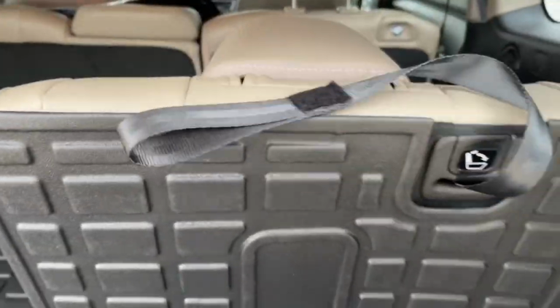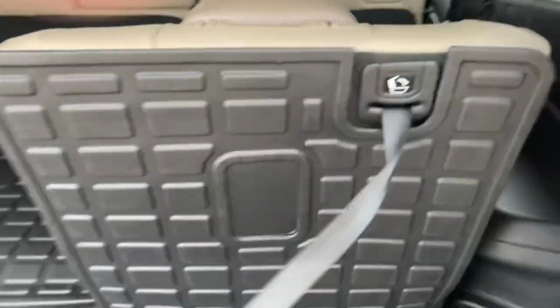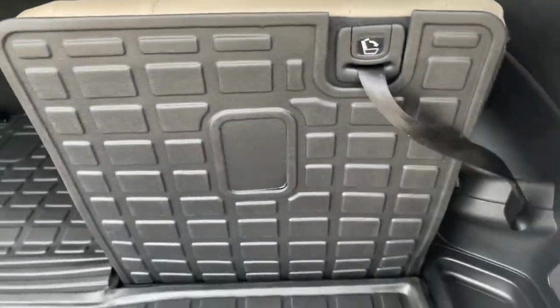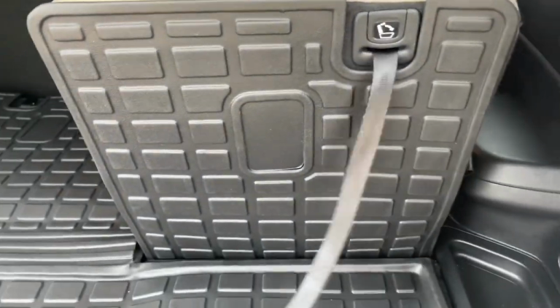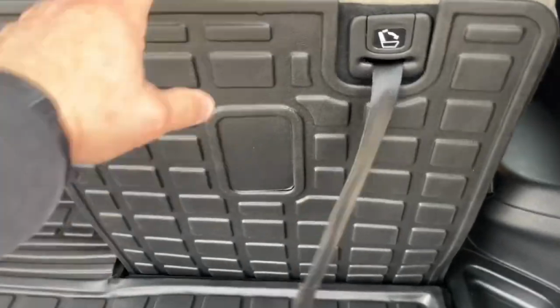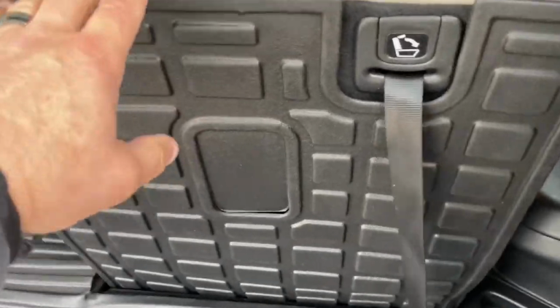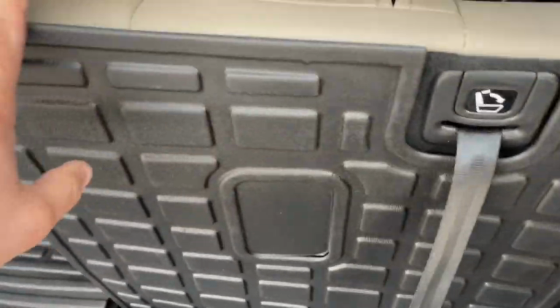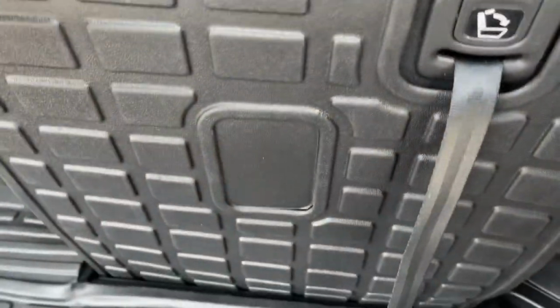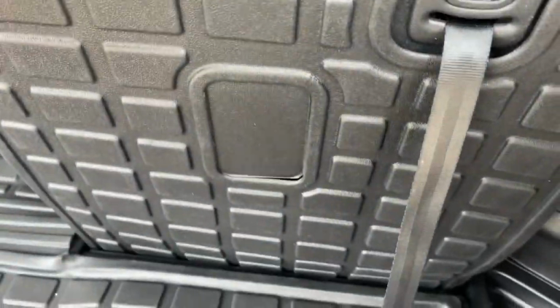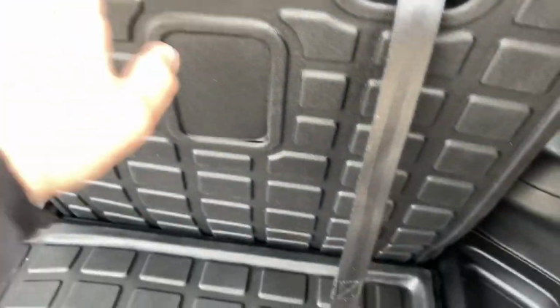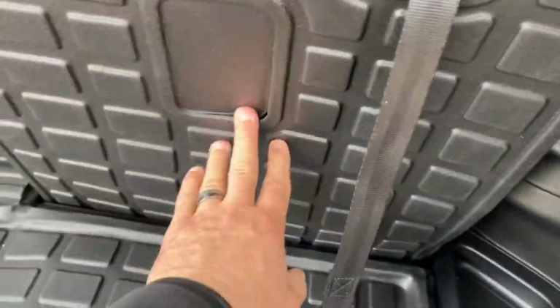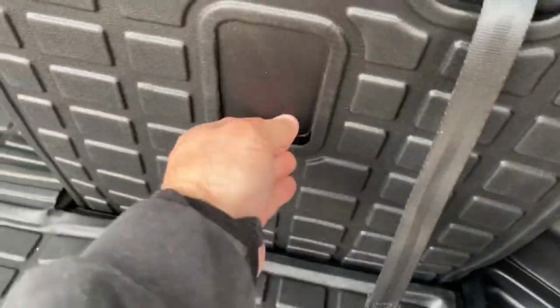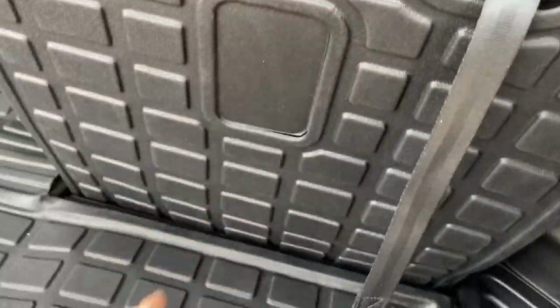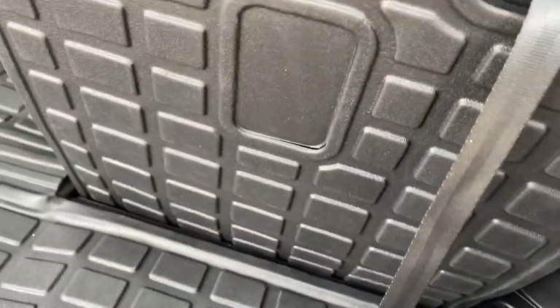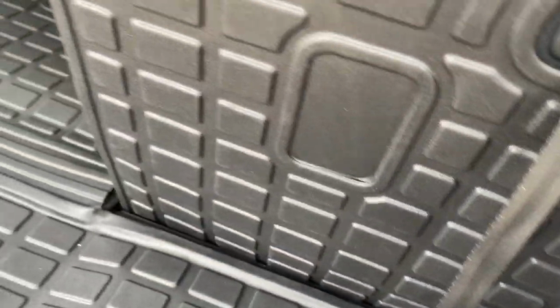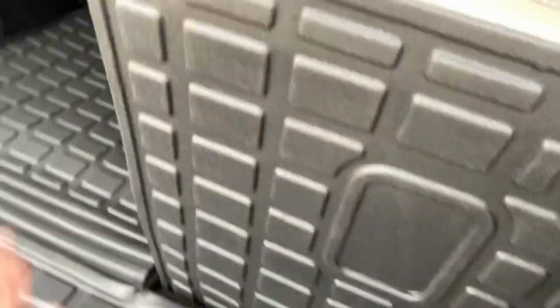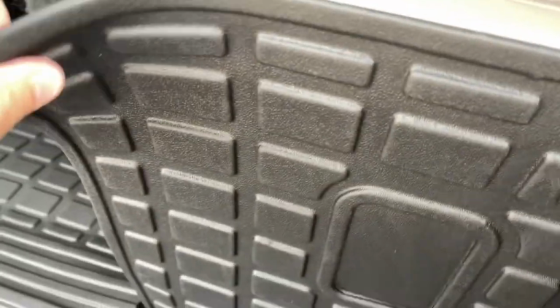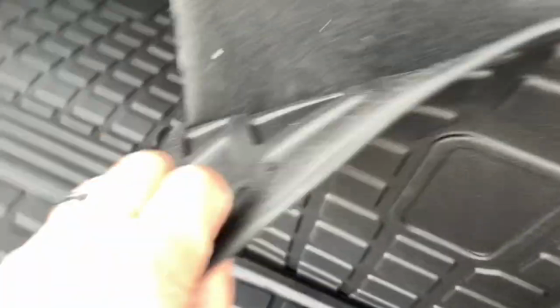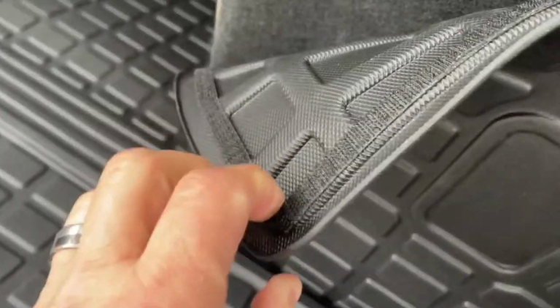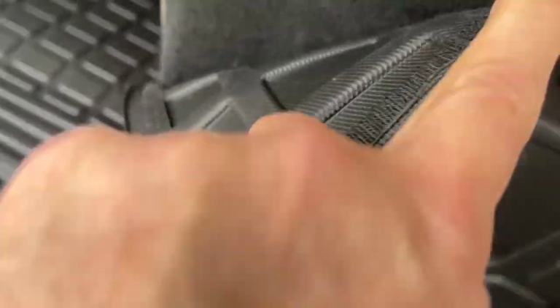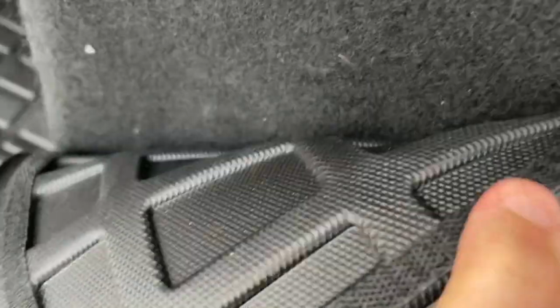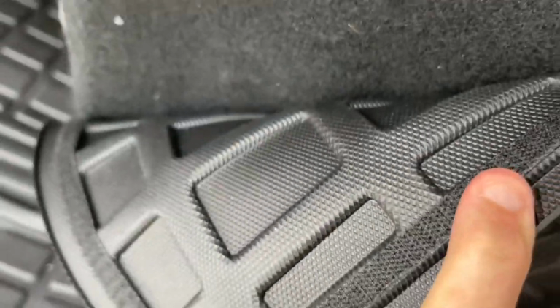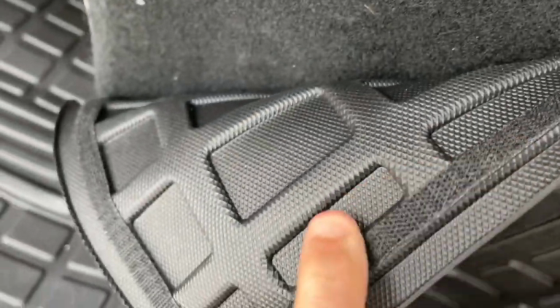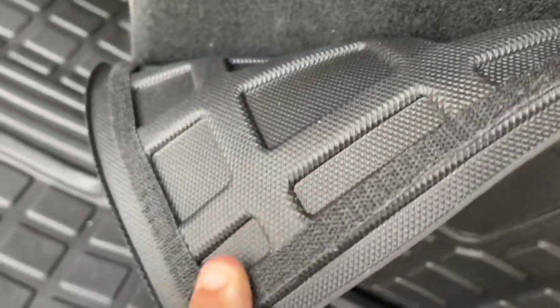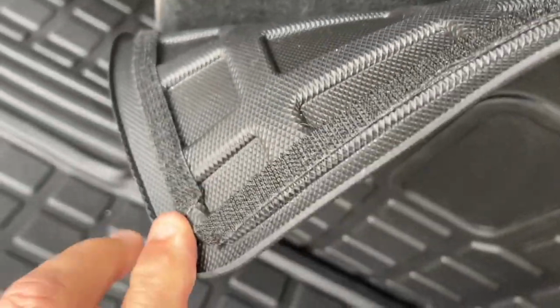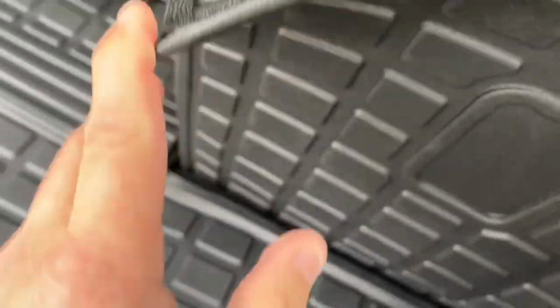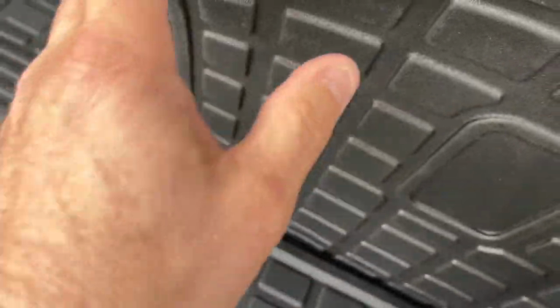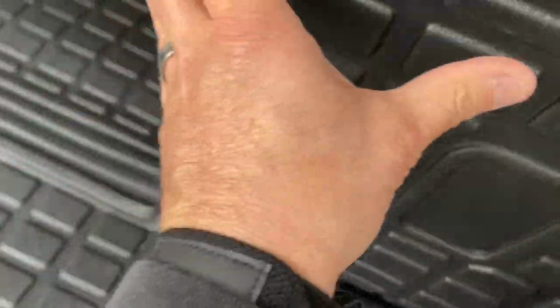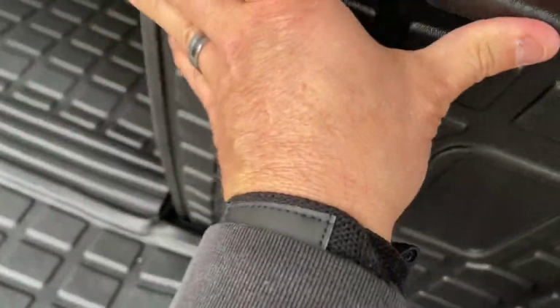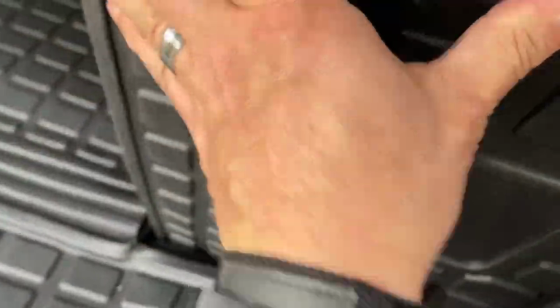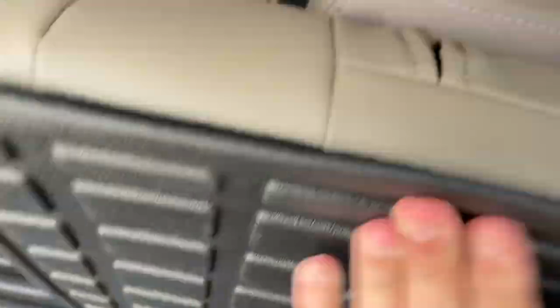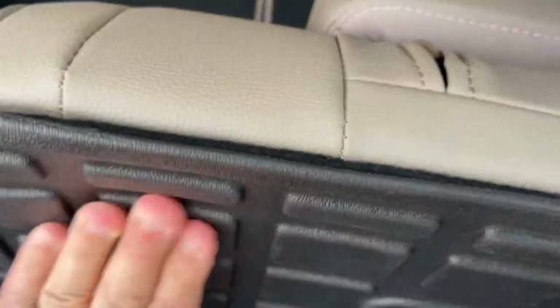Look at that — it just stays perfectly. This is held on by Velcro, so if I want to pull it off, you can see right through here. This is all Velcroed and it stays, and it hooks right to your seat.